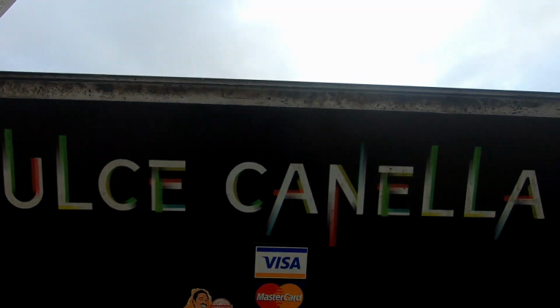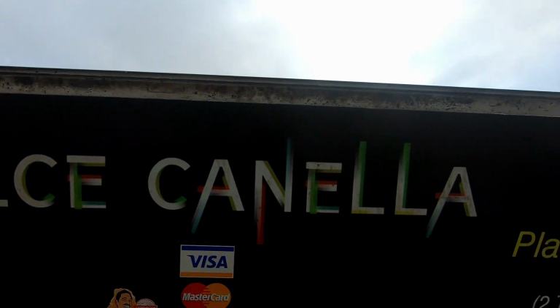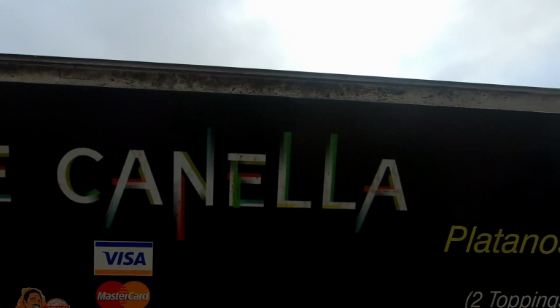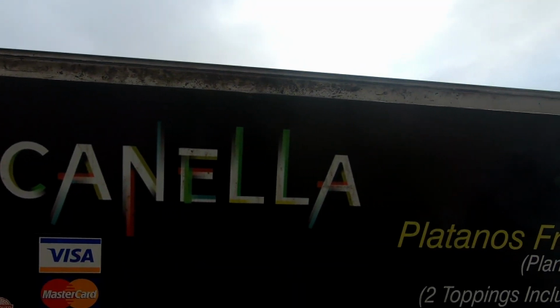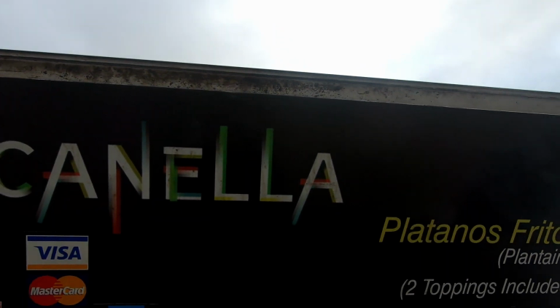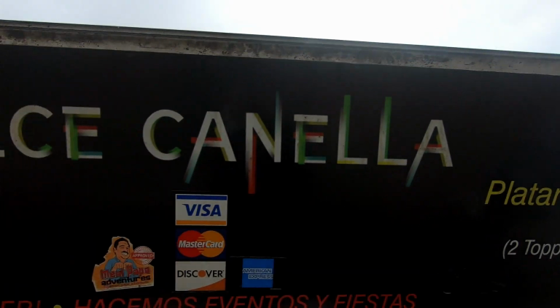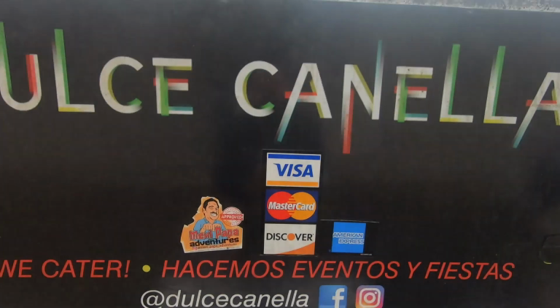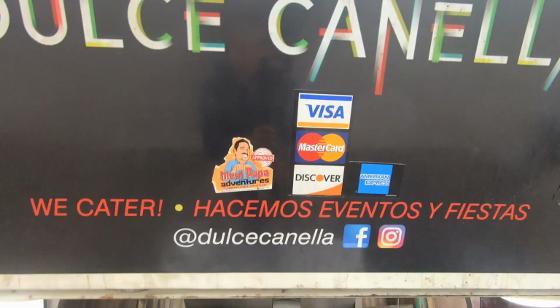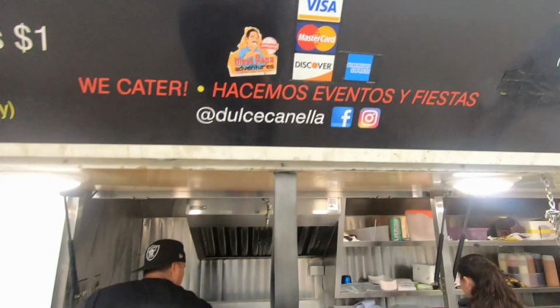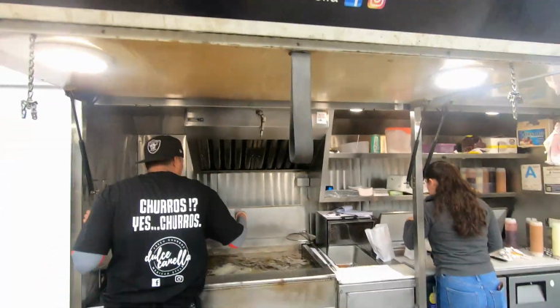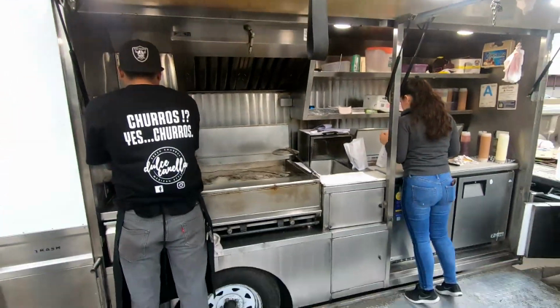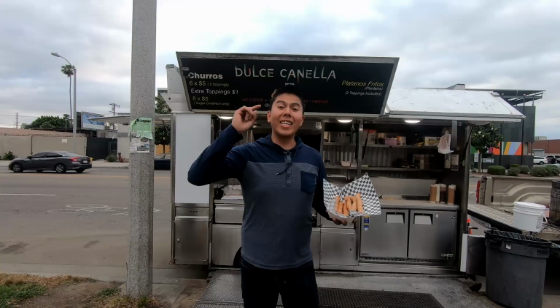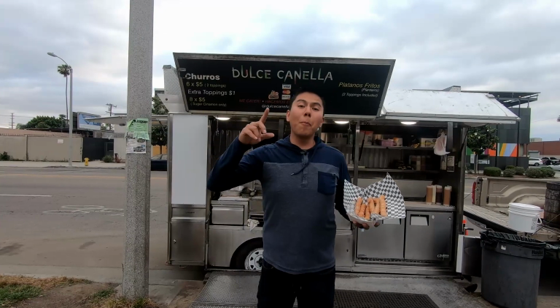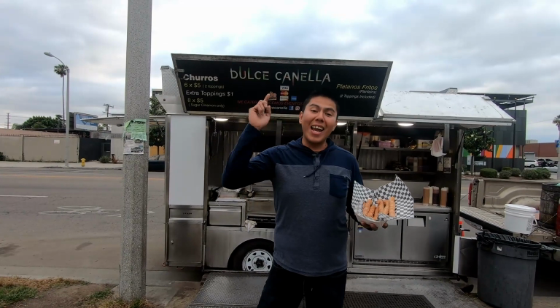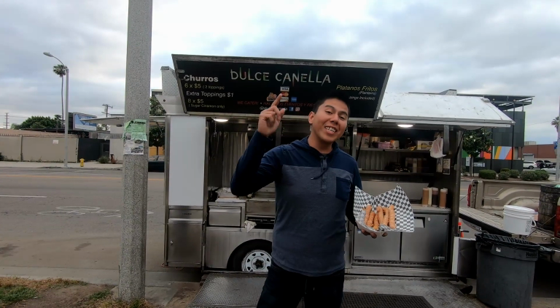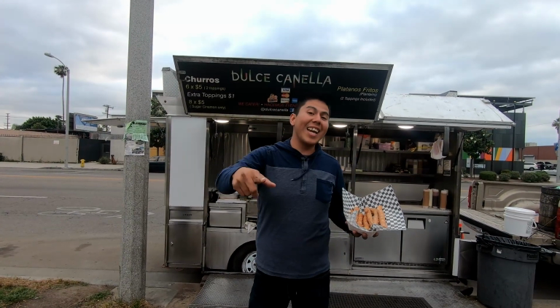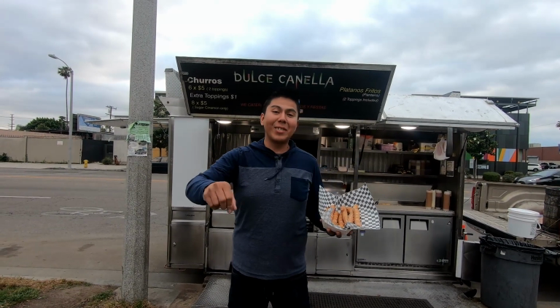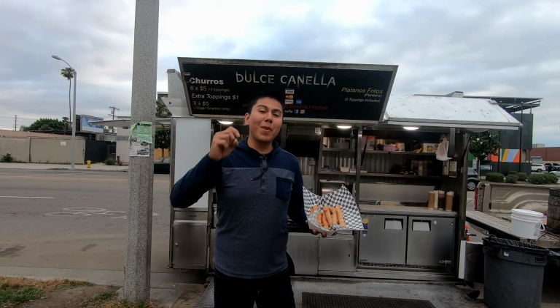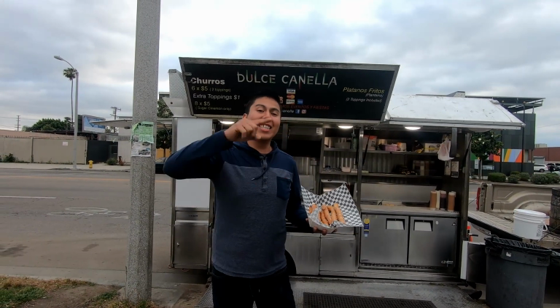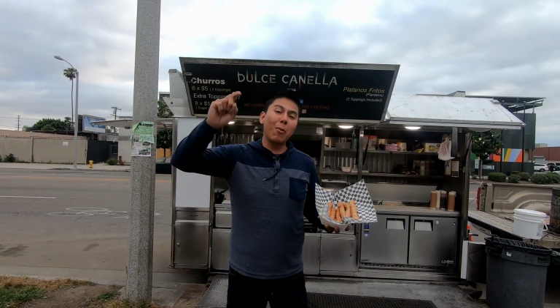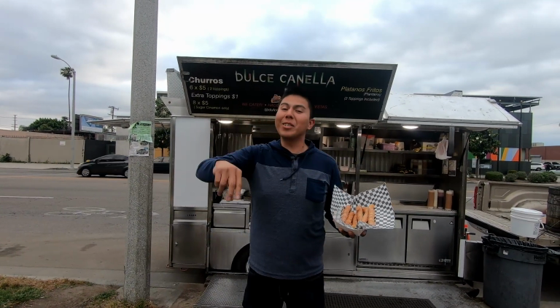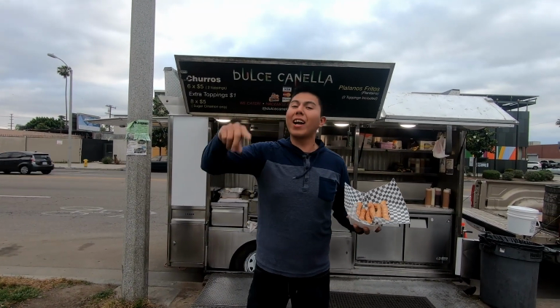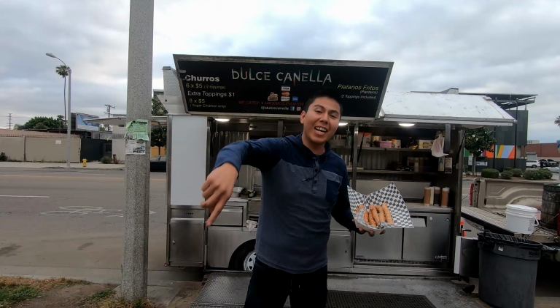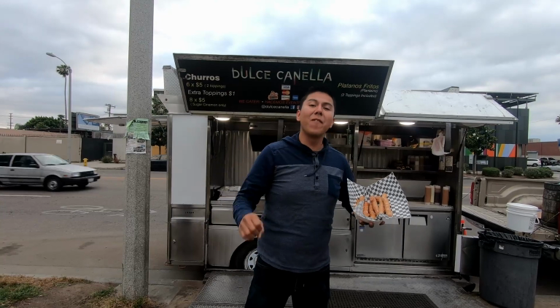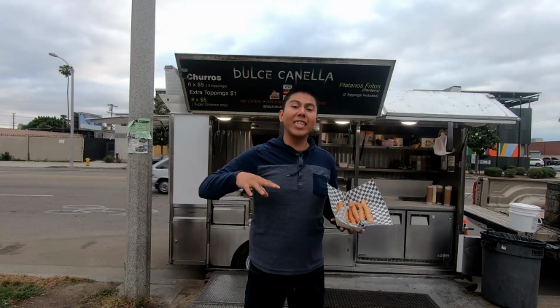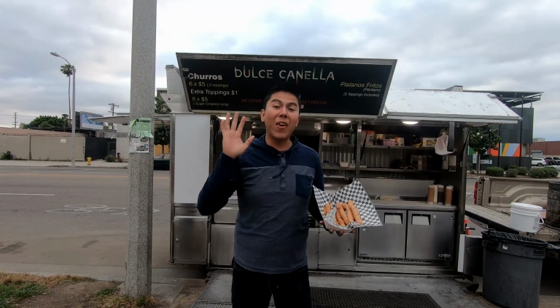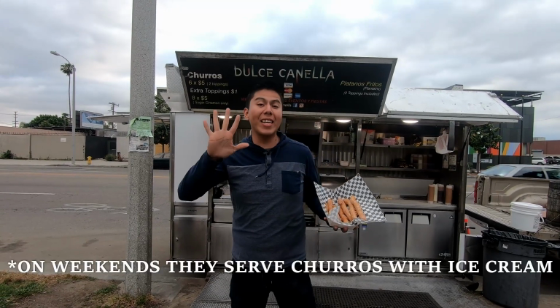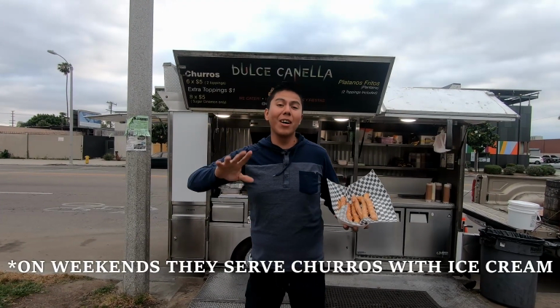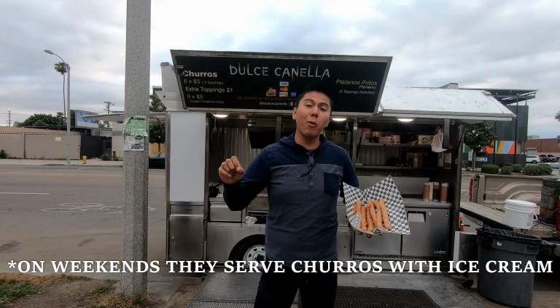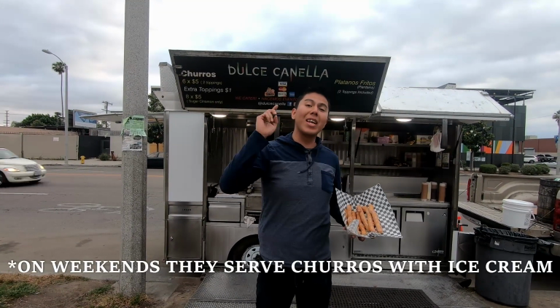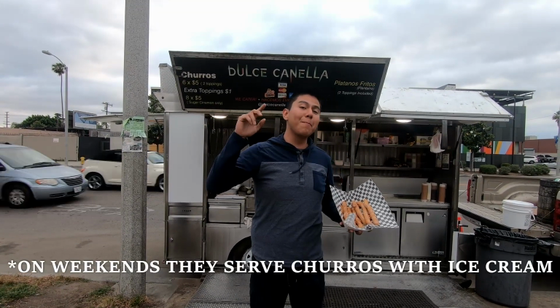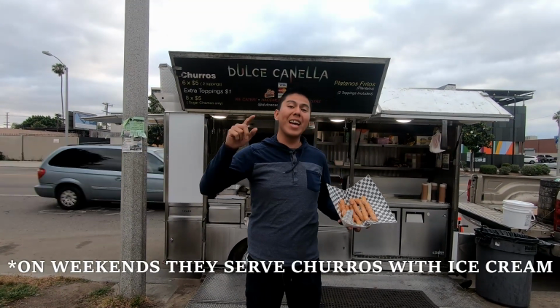Their Instagram is at Dulce Canela, so make sure to follow them. They are open every day — Monday, Tuesday, Wednesday, Thursday, Friday, and Saturday — starting at 5 p.m. all the way to 11 p.m.